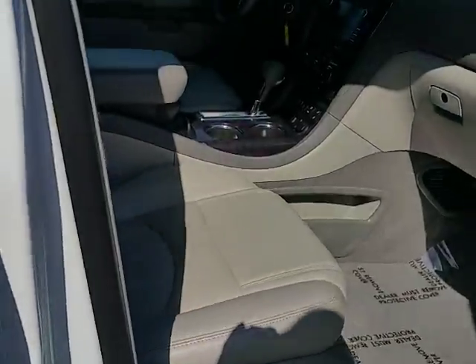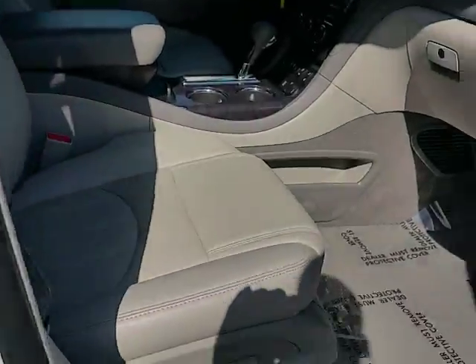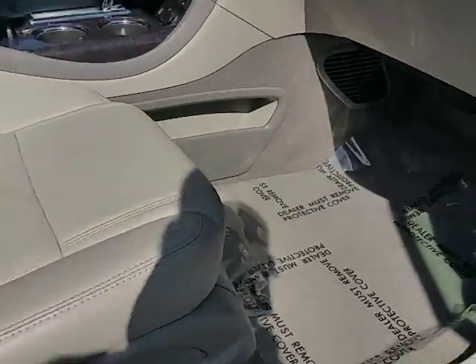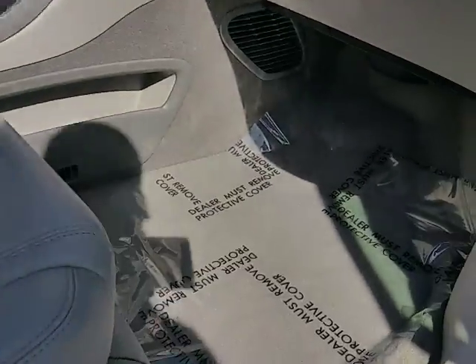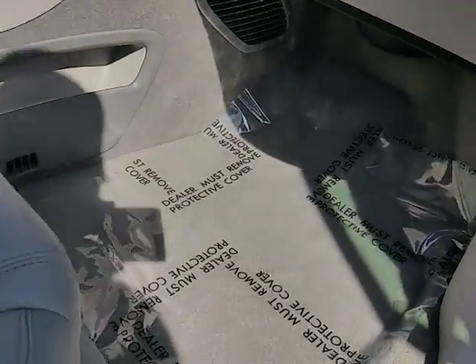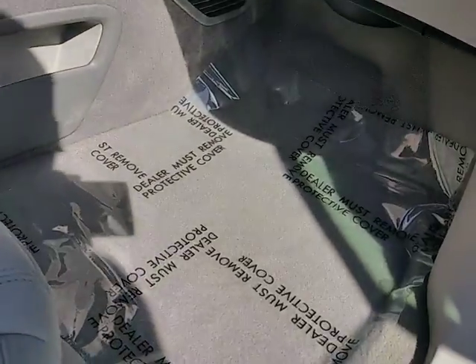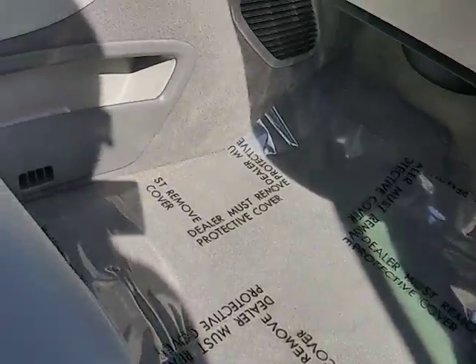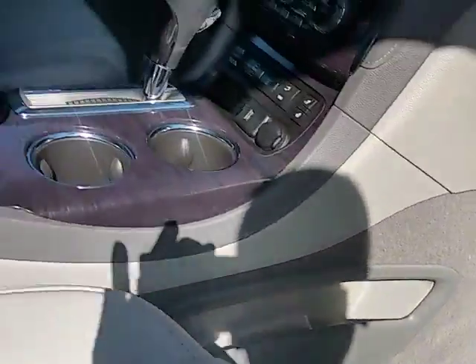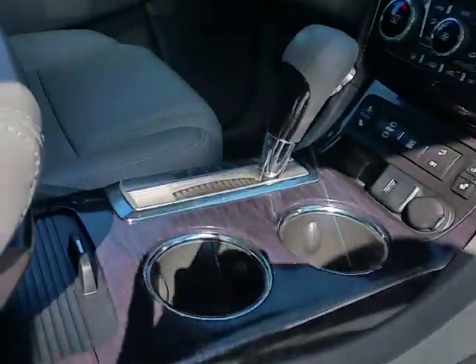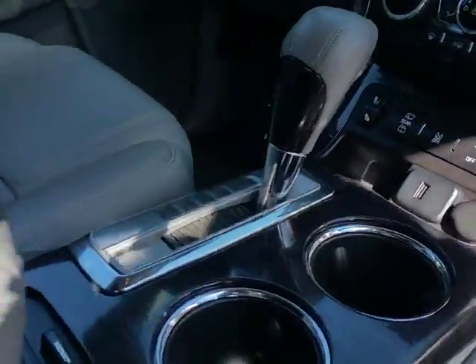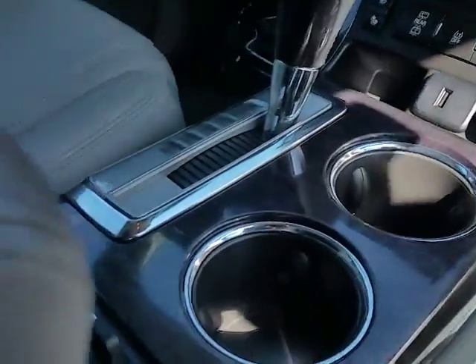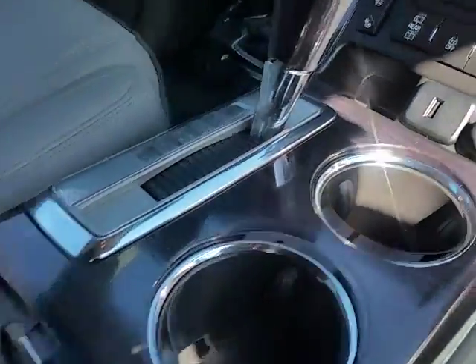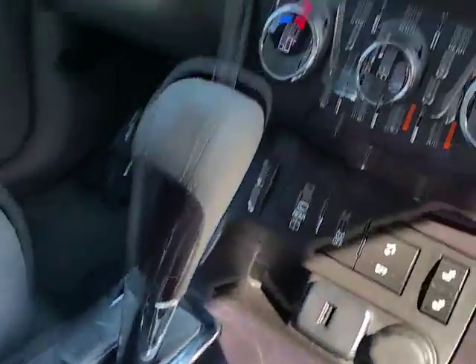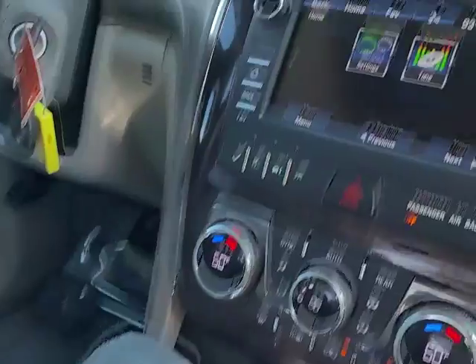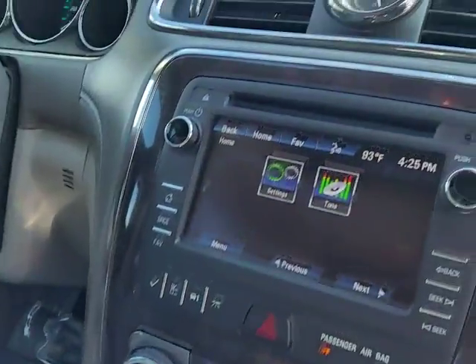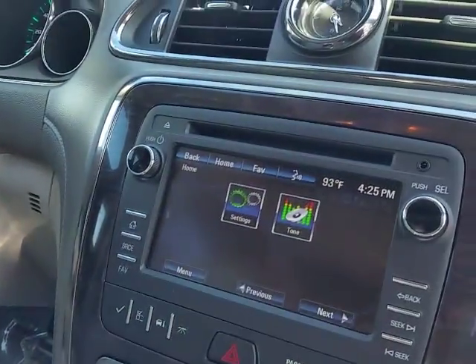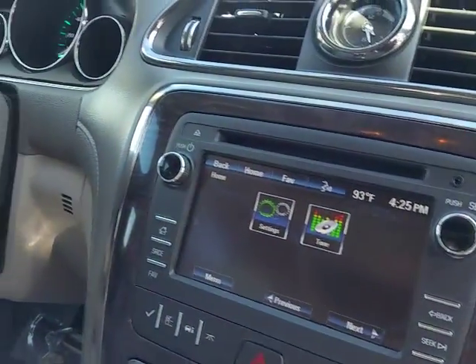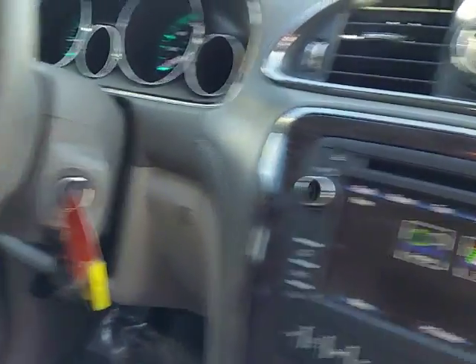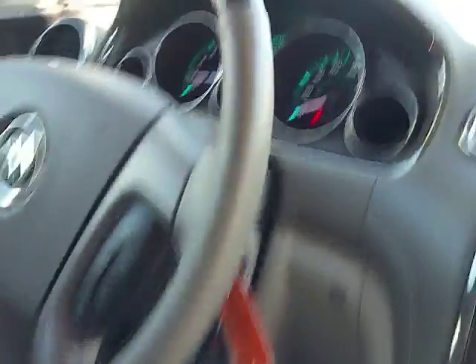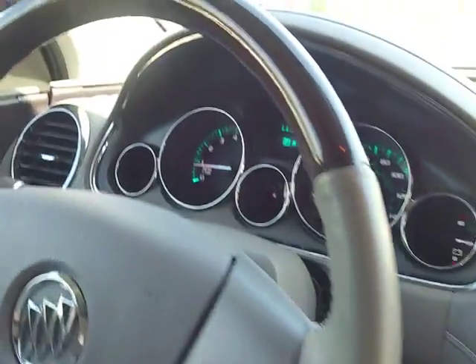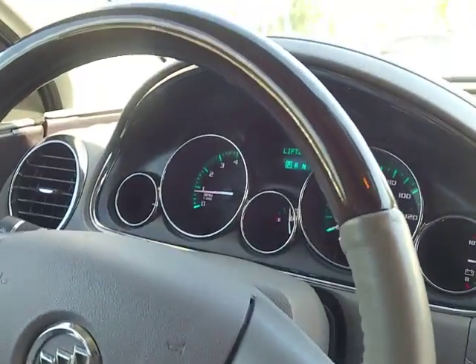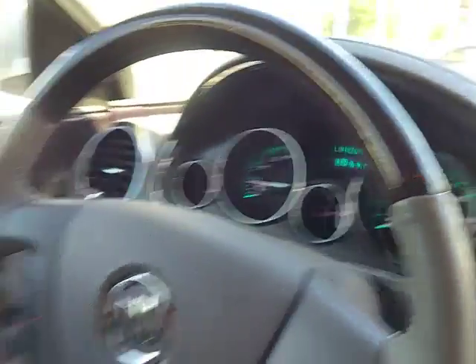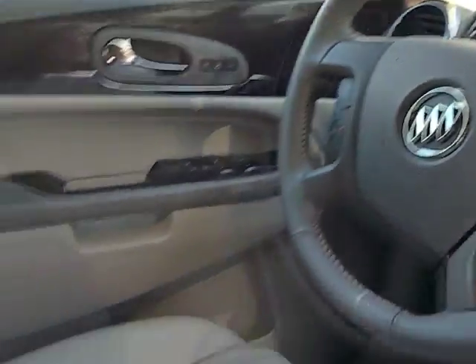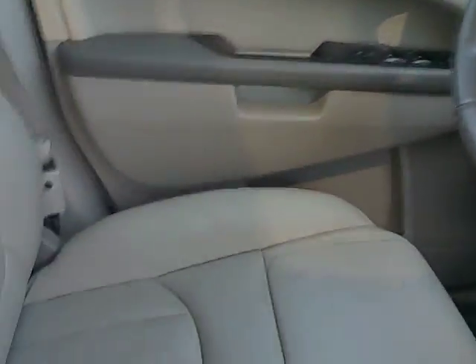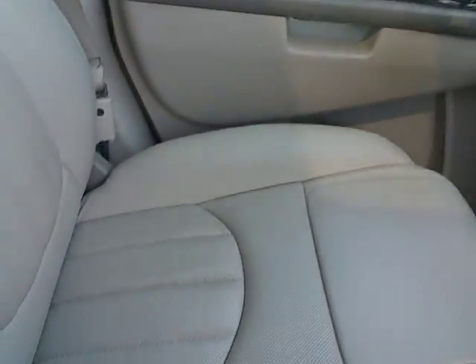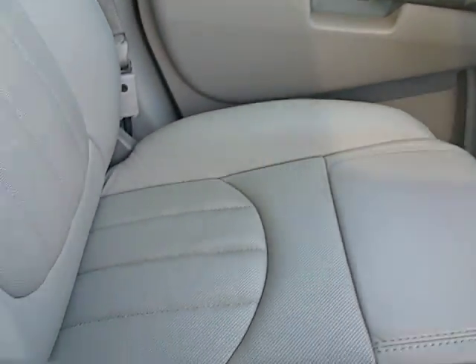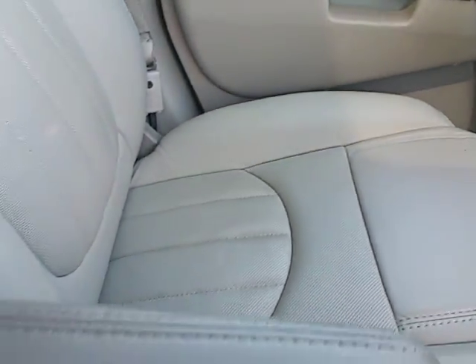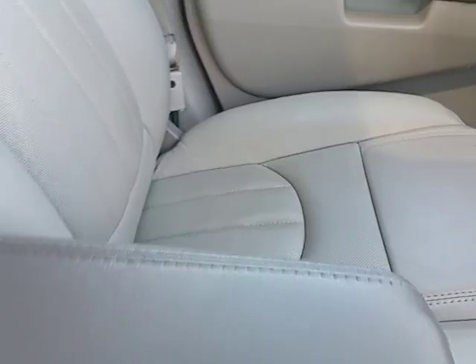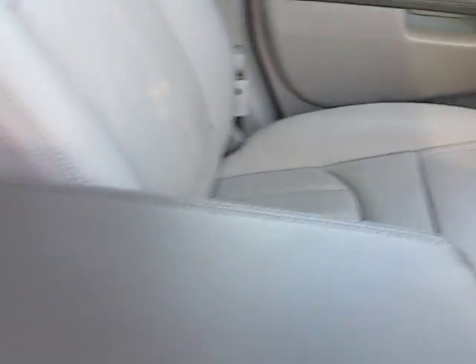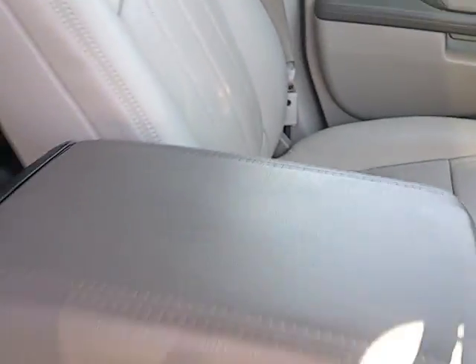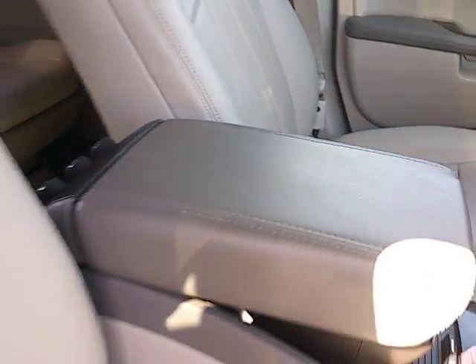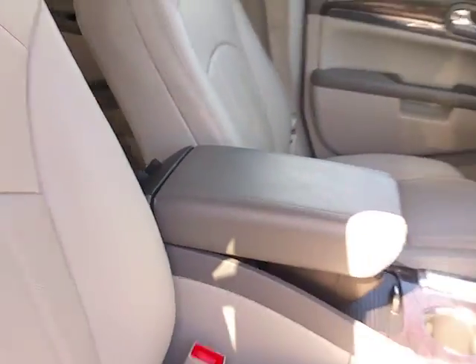This is the front with the protector on the floor. The center console is nice and clean. The steering wheel has no scratches, the driver seat is good, and the headliner is real clean.